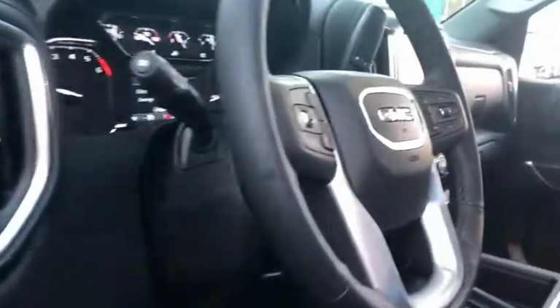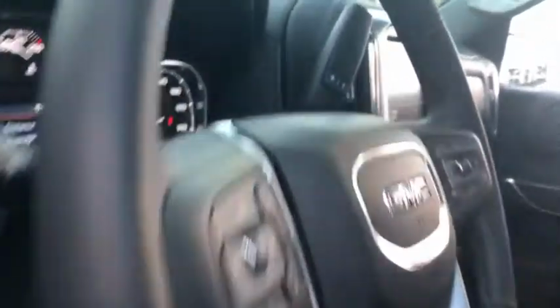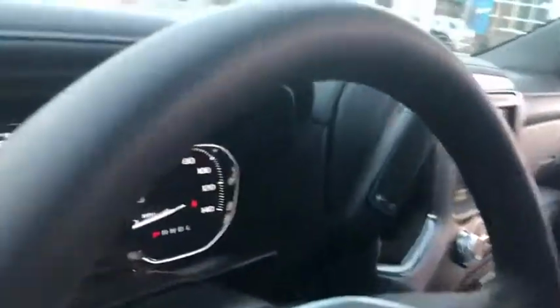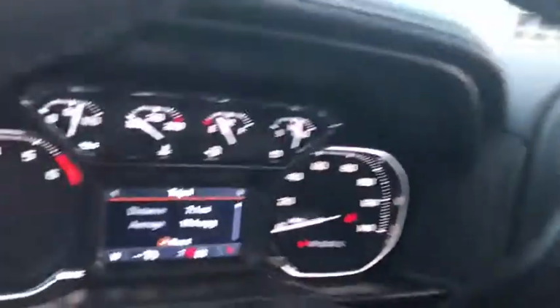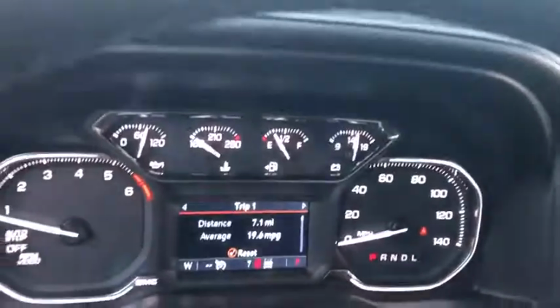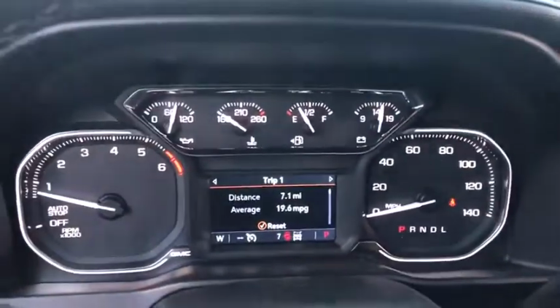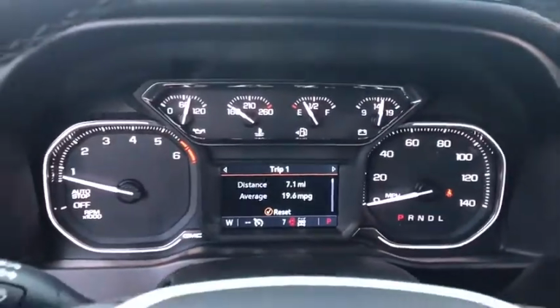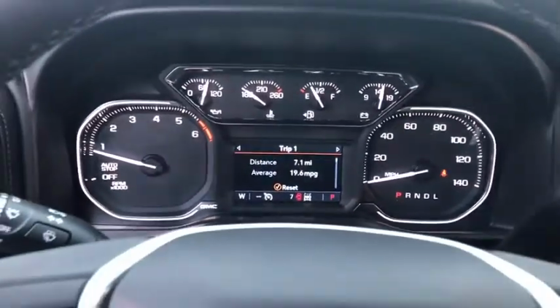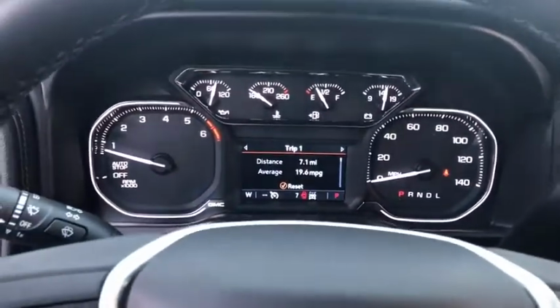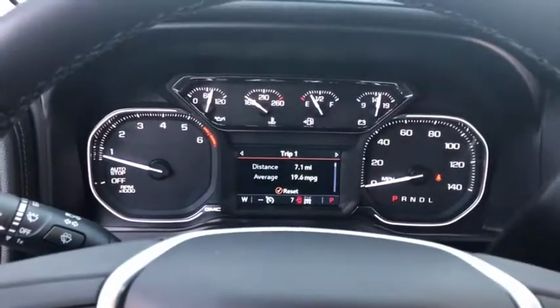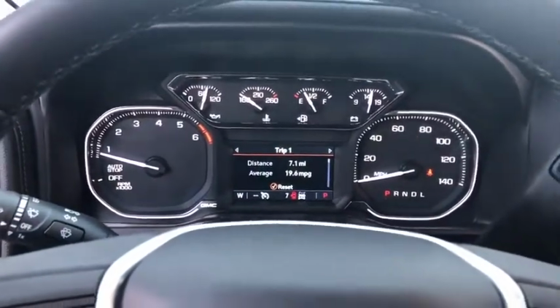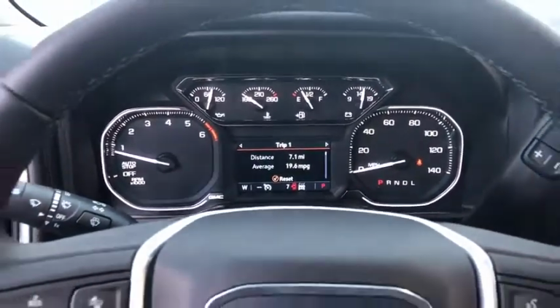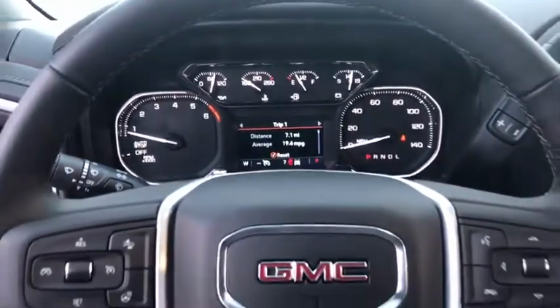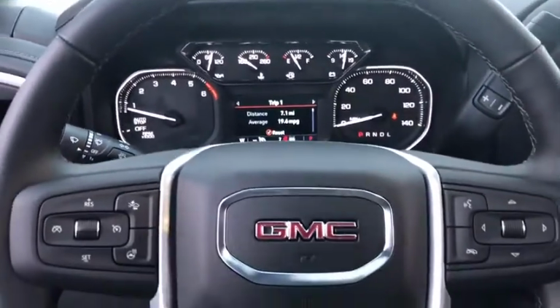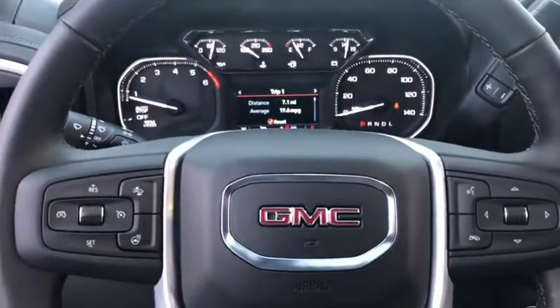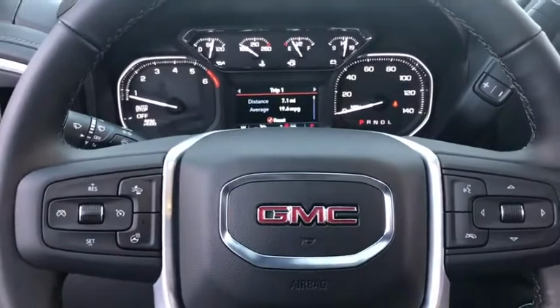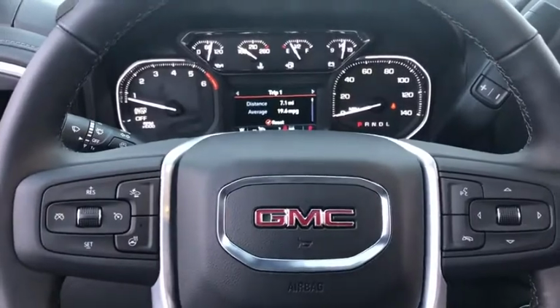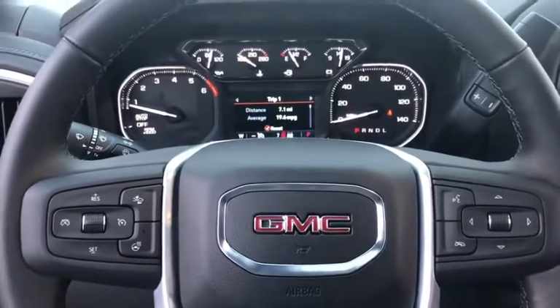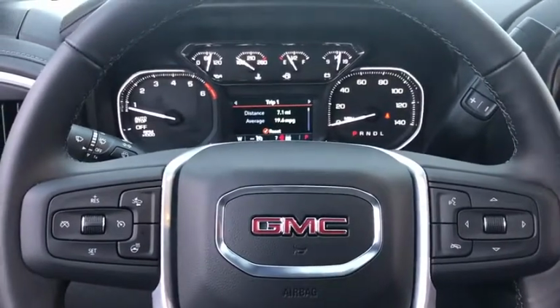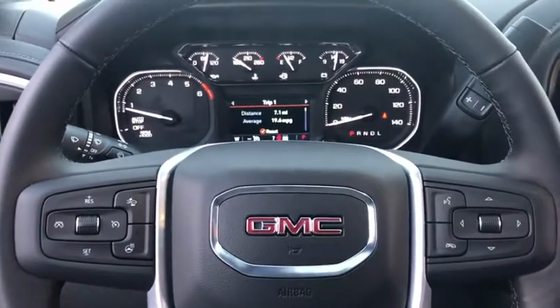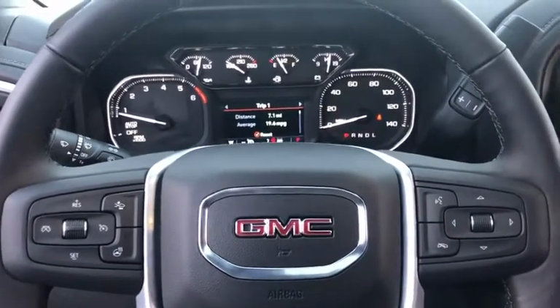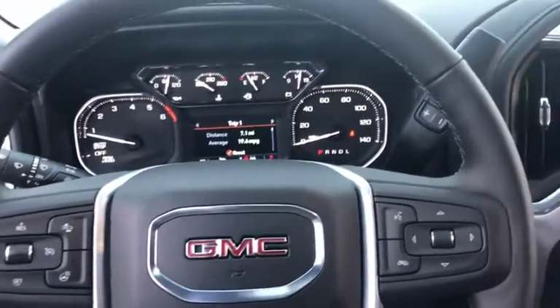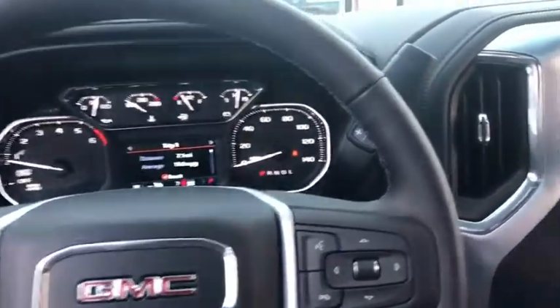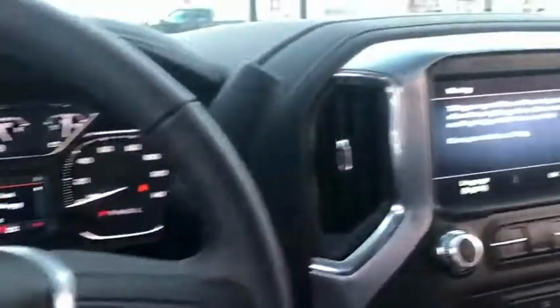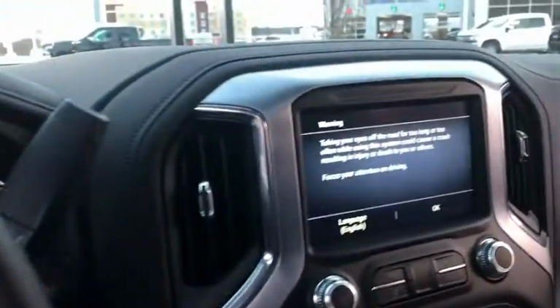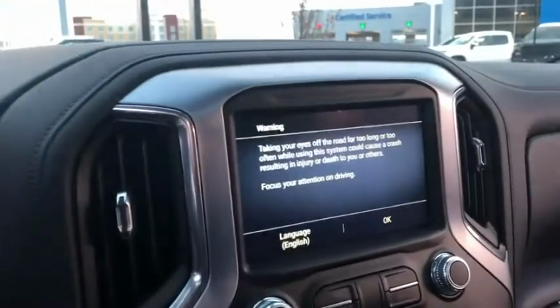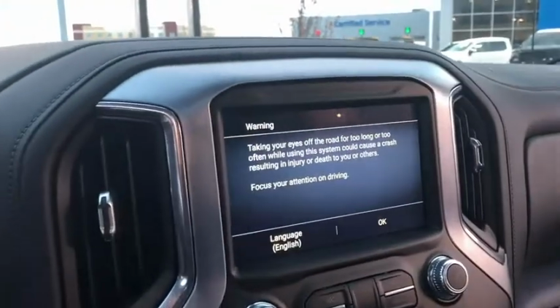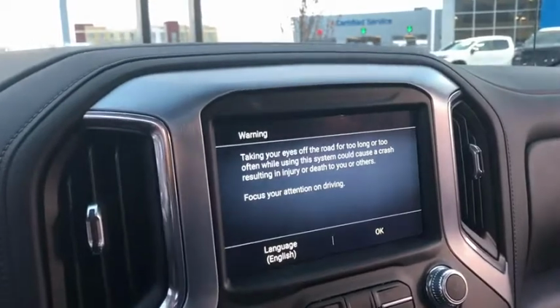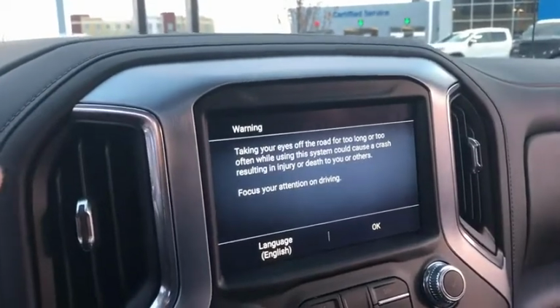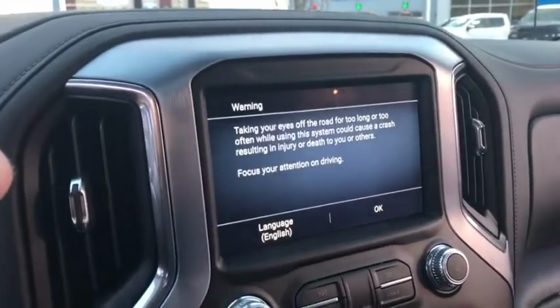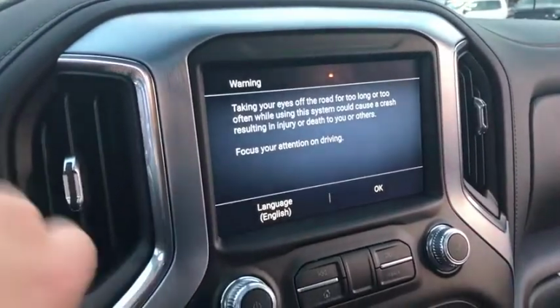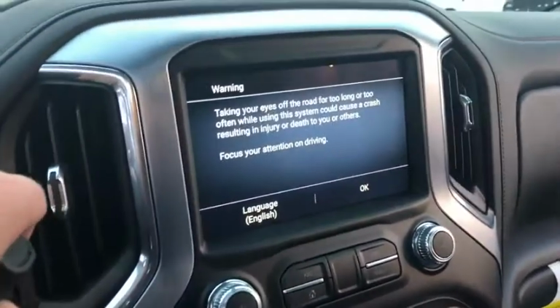Traction control, steering wheel audio control, remote engine start, power passenger seat, power sunroof, dual airbags, power steering, alloy wheels, four-wheel disc brakes, floor mats, universal garage door opener.